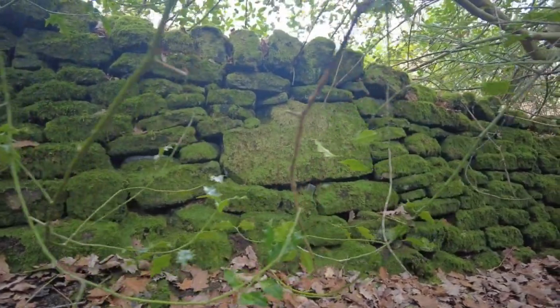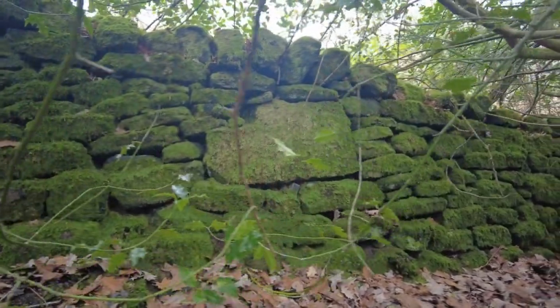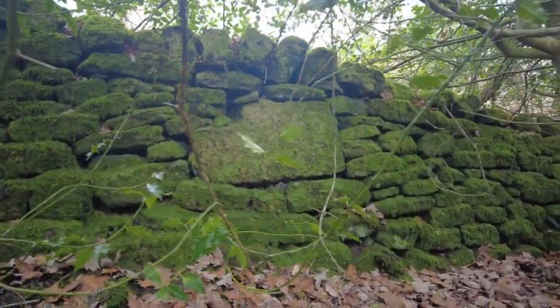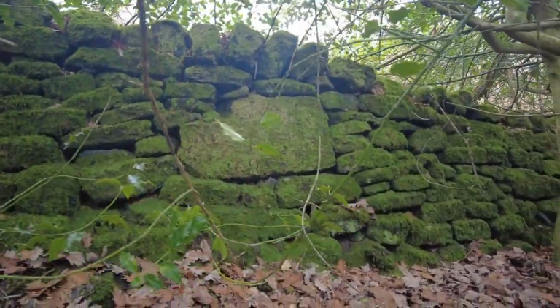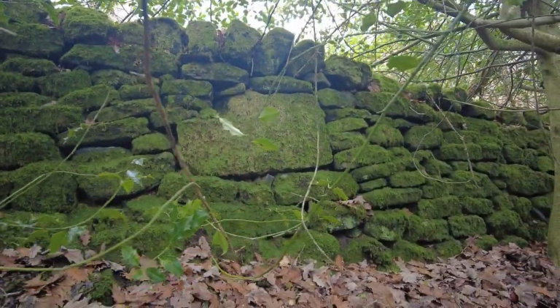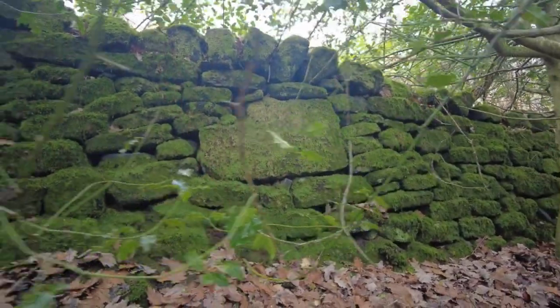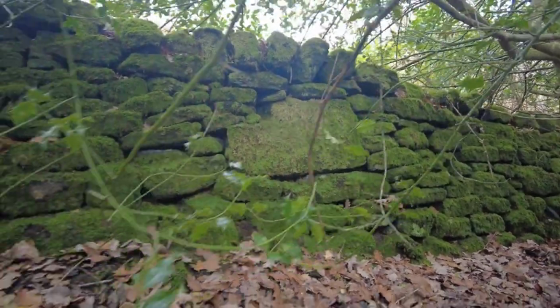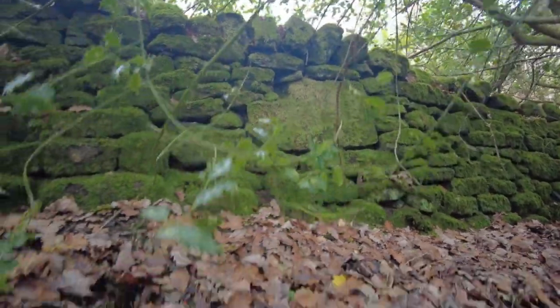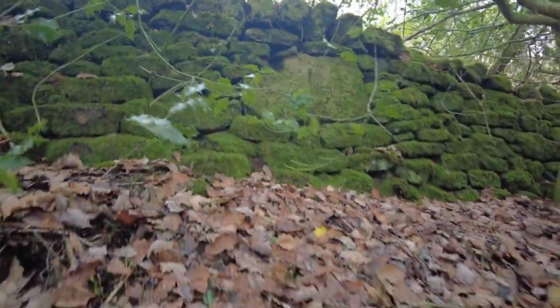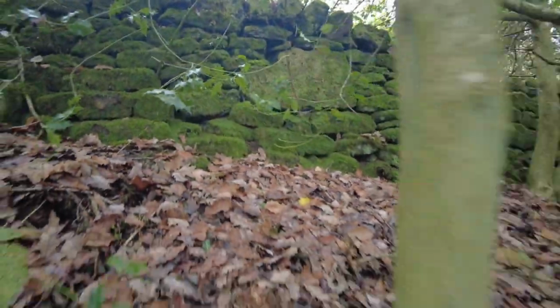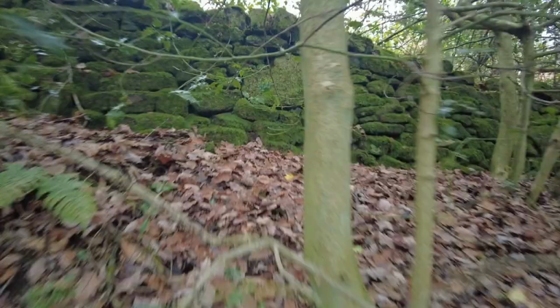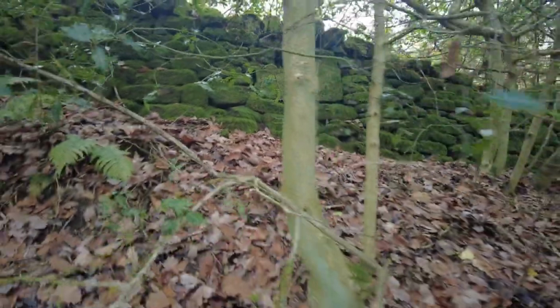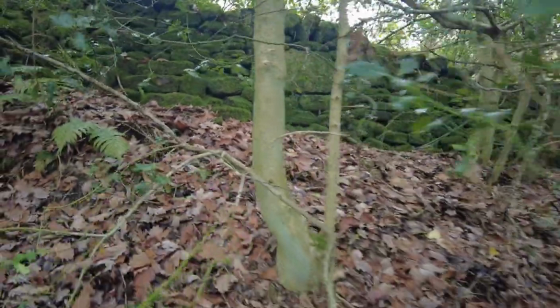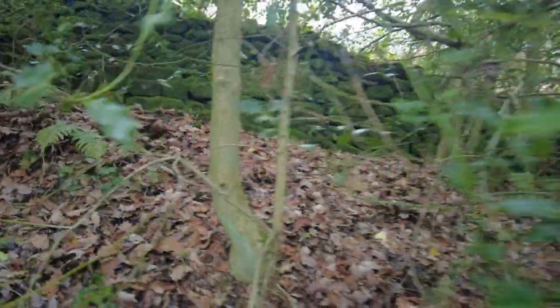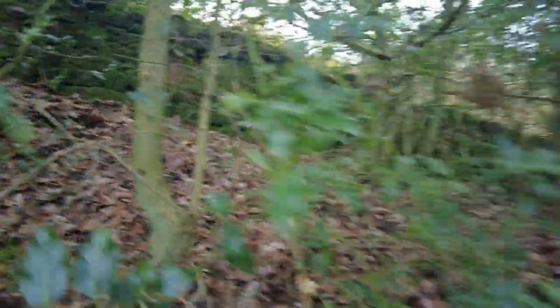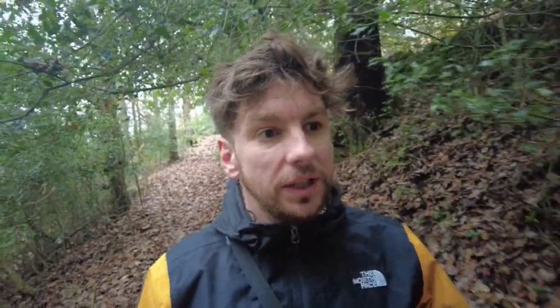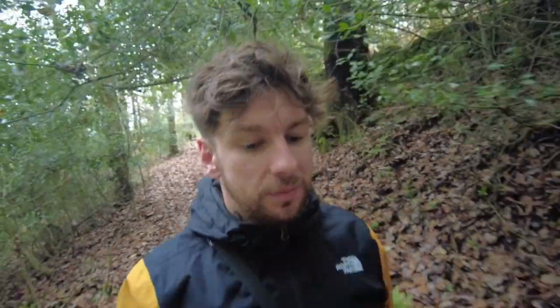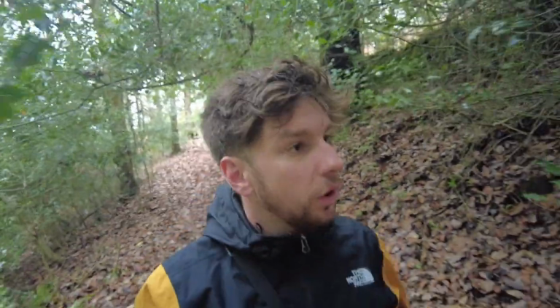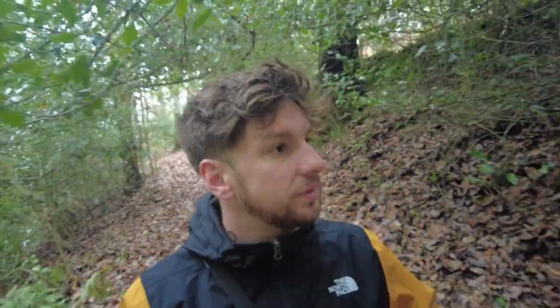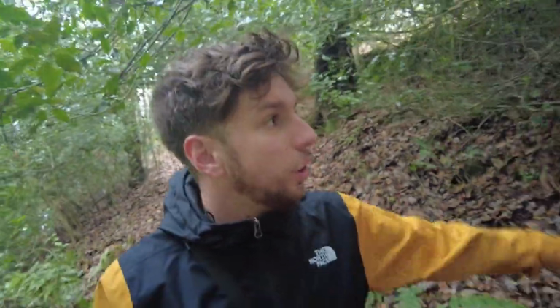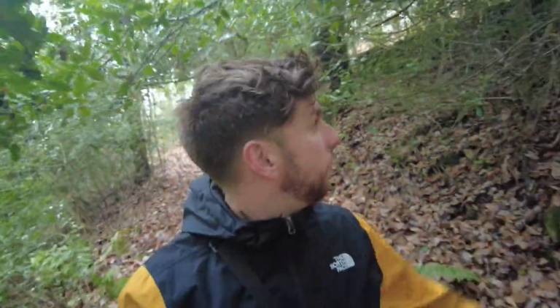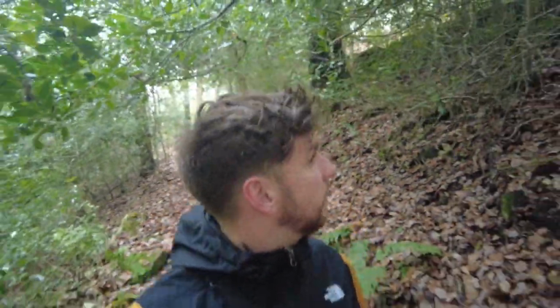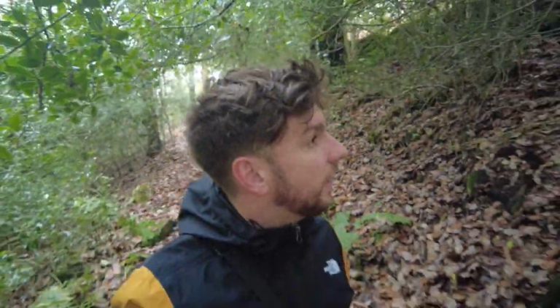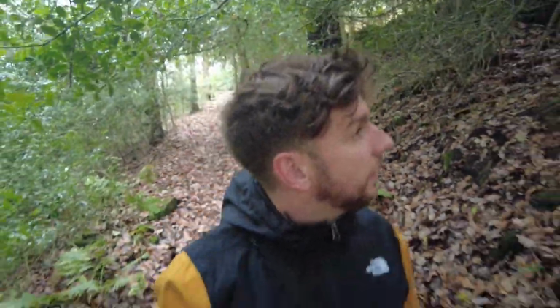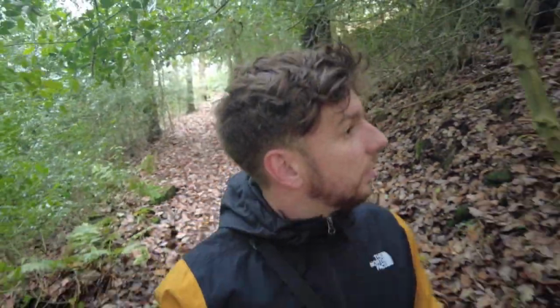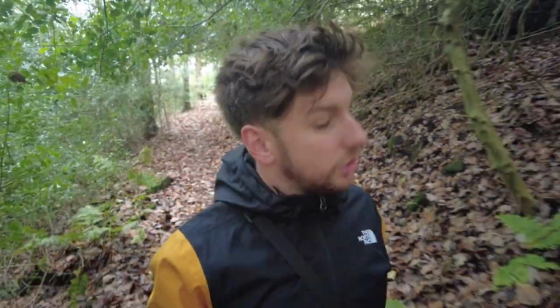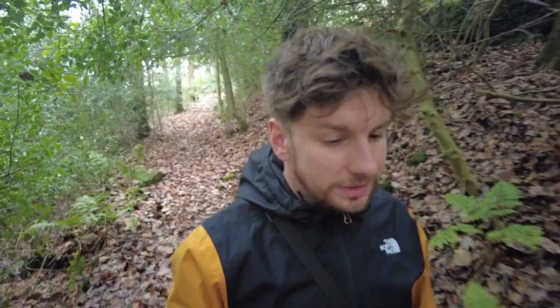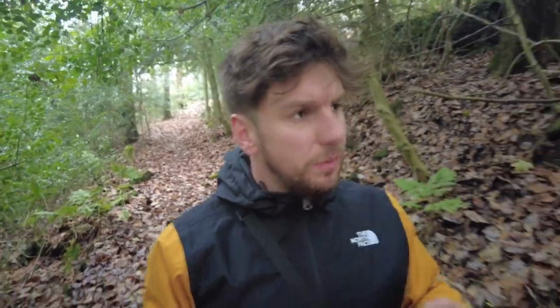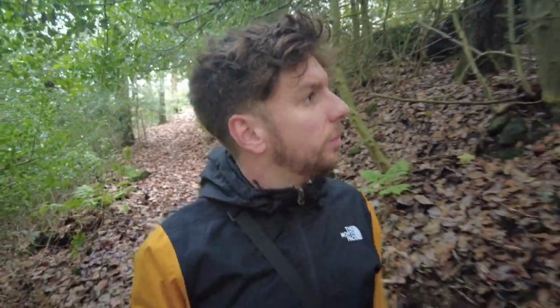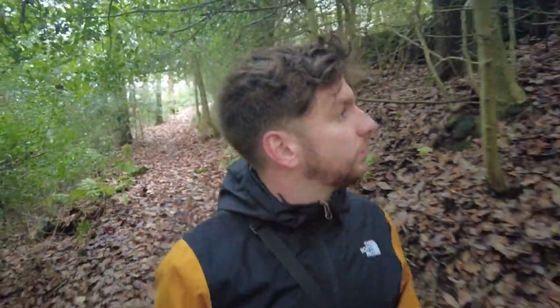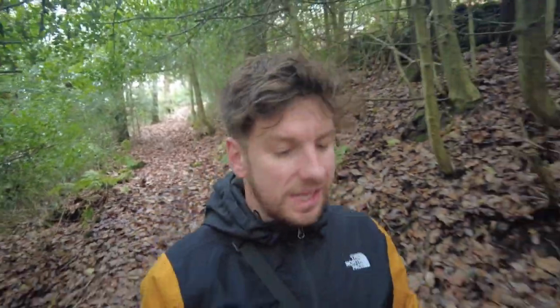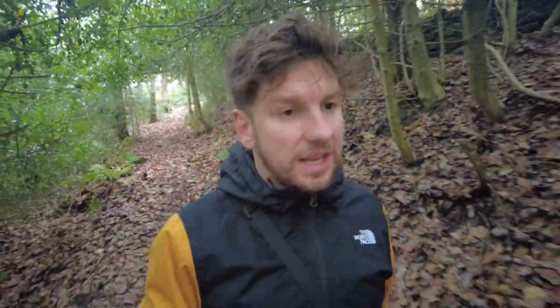Do you see that big stone there that looked out of place? I wonder if that was from when they did a bit of rebuilding - the wall collapsed and they thought, I'll just put this big bit here. Not sure, it did look a bit out of place, but it's hard to tell.